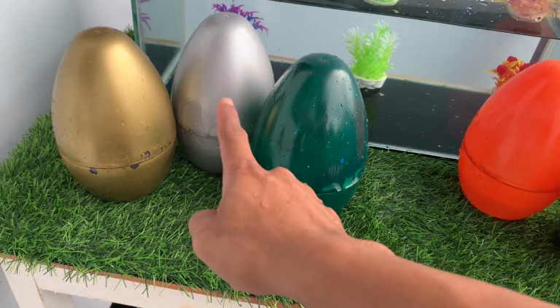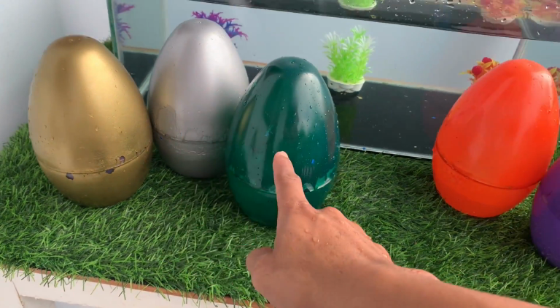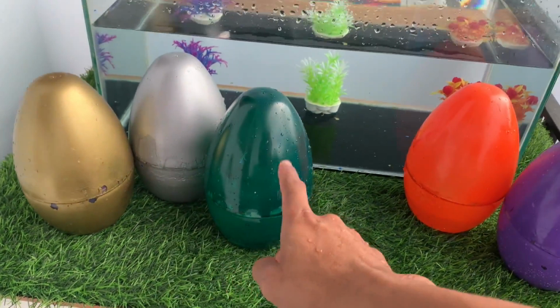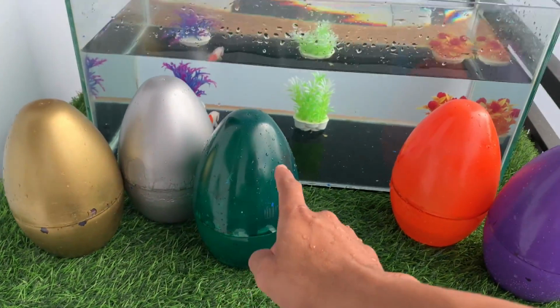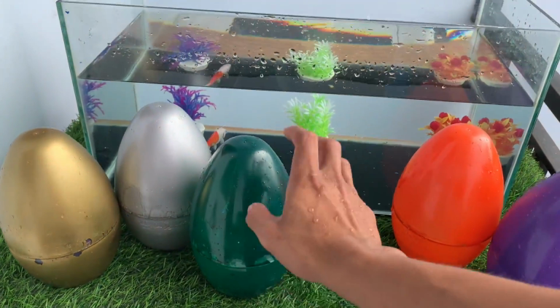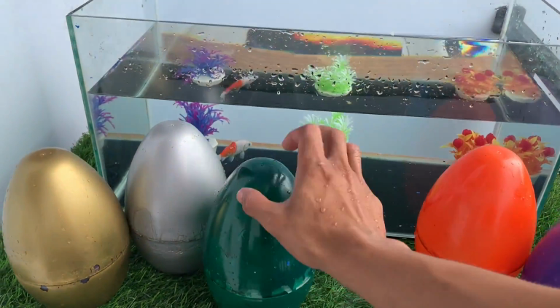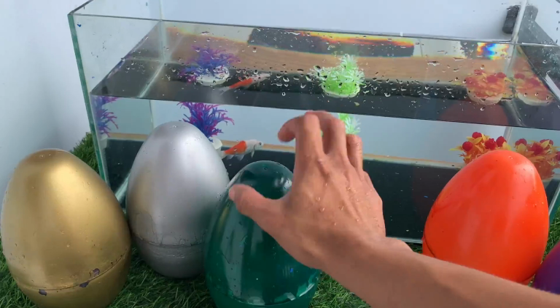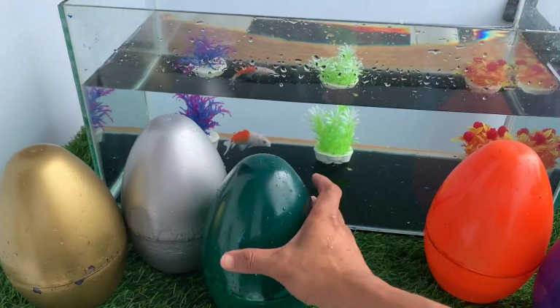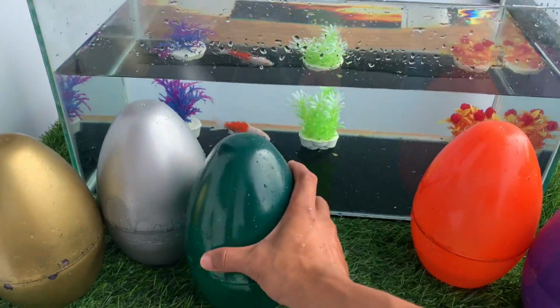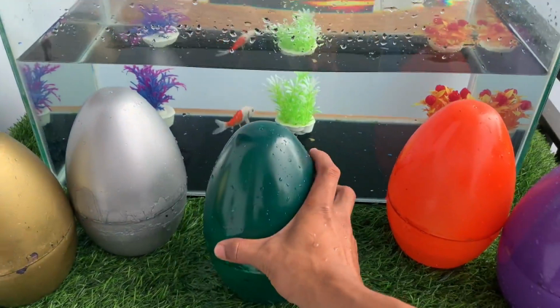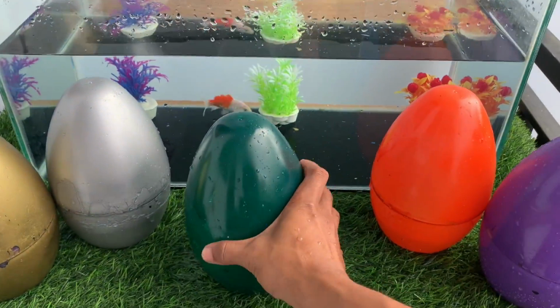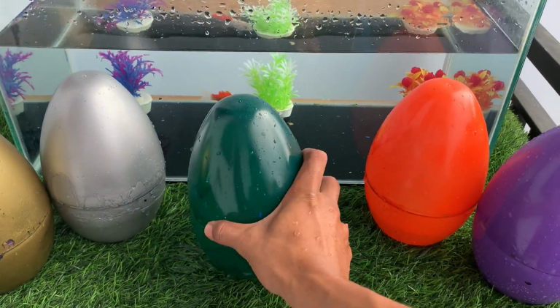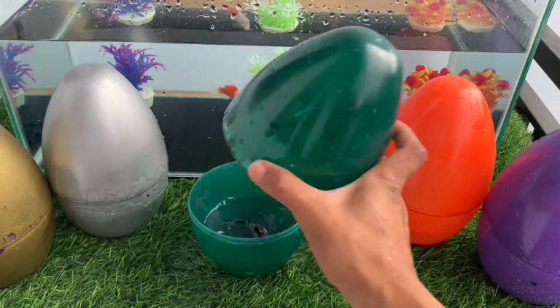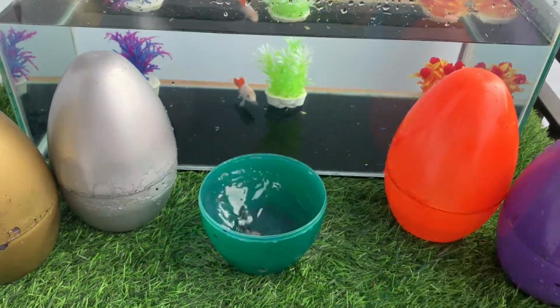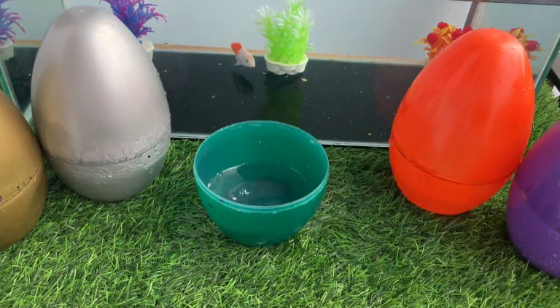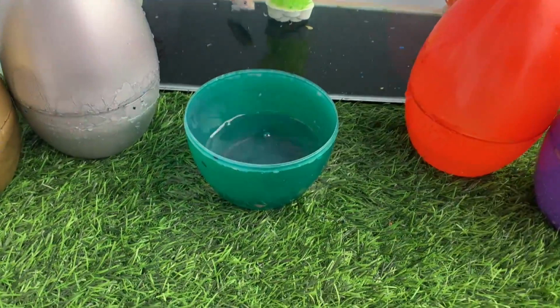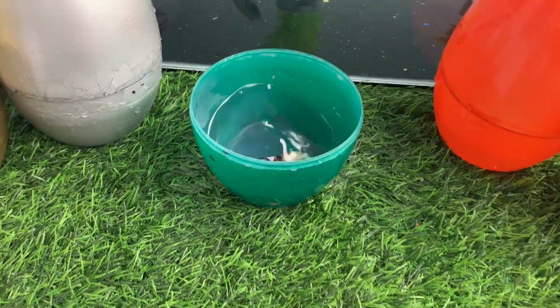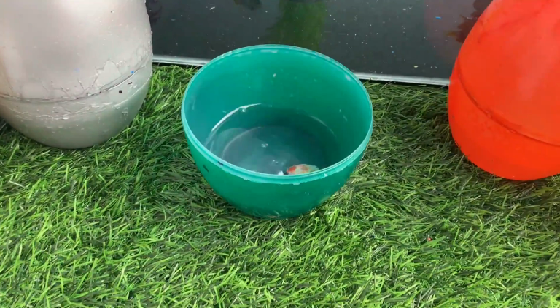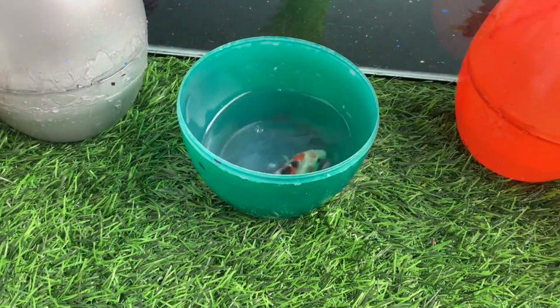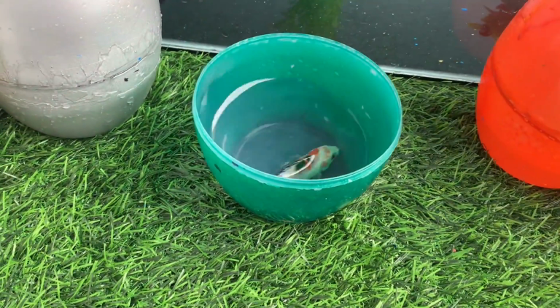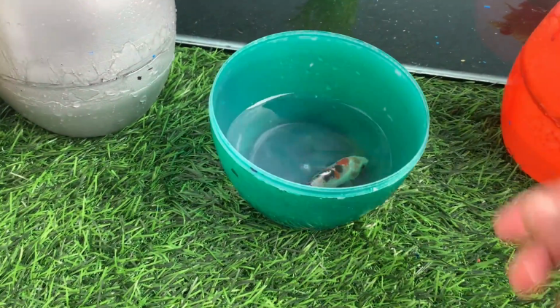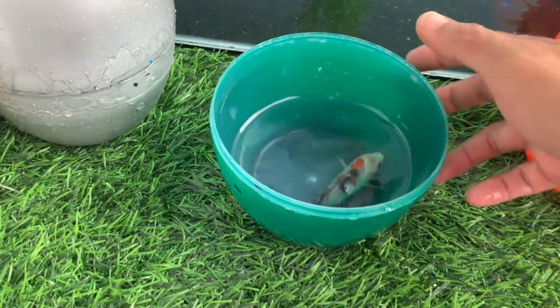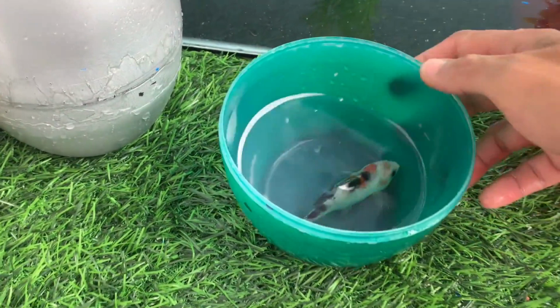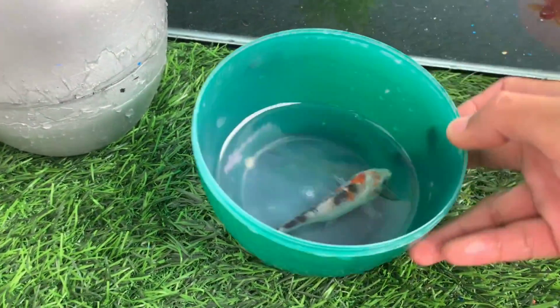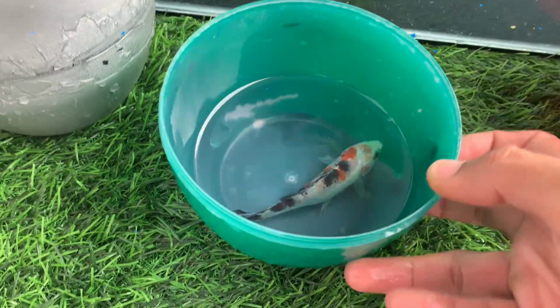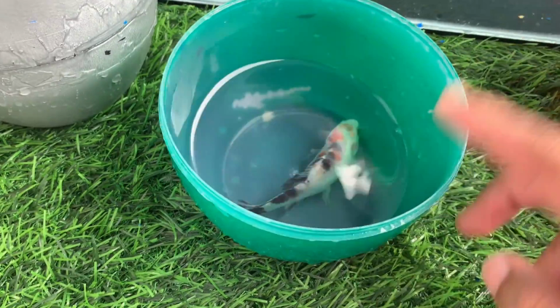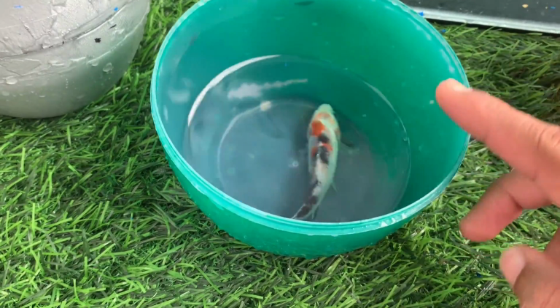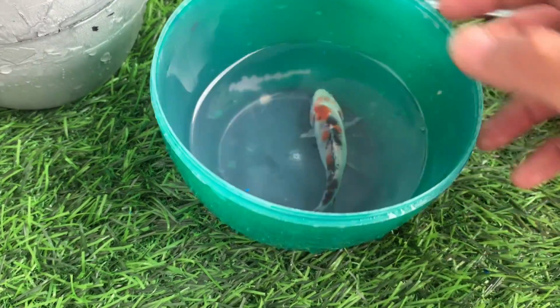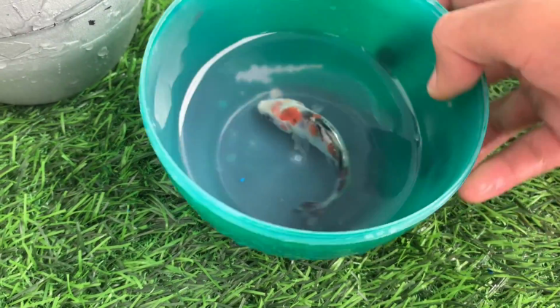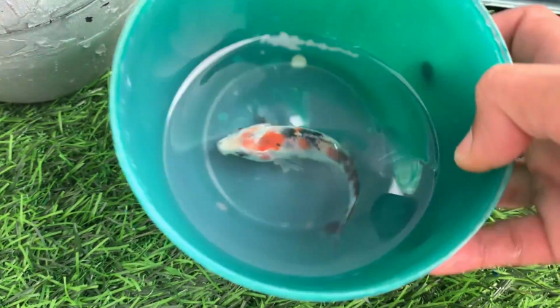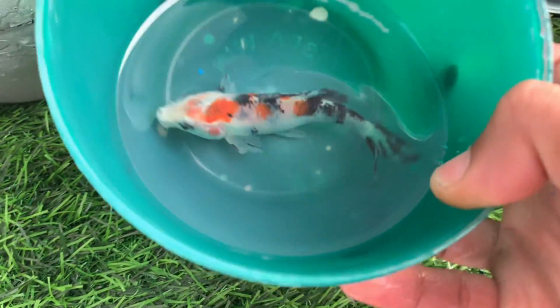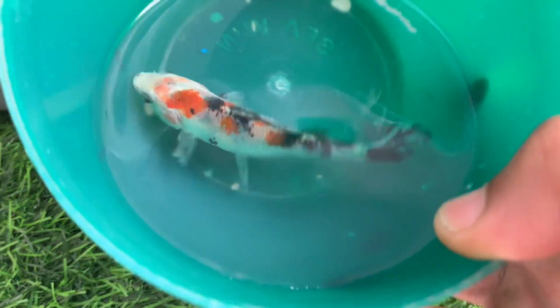Green egg. Look at this, this is an ornamental fish.